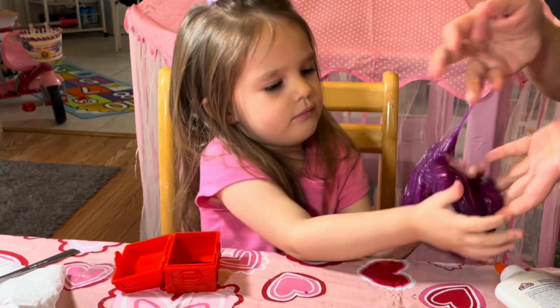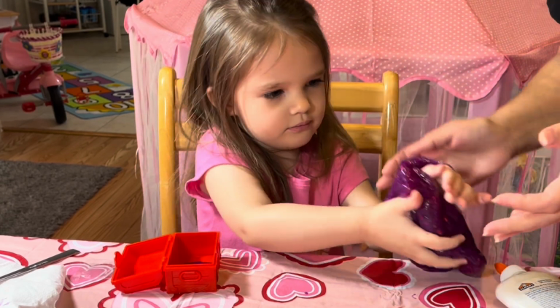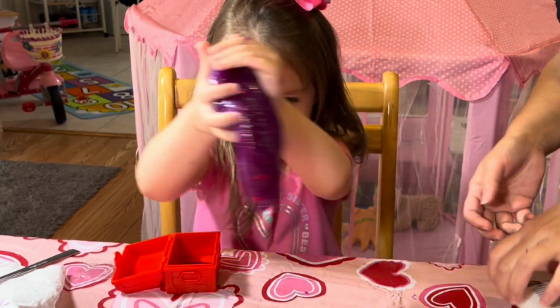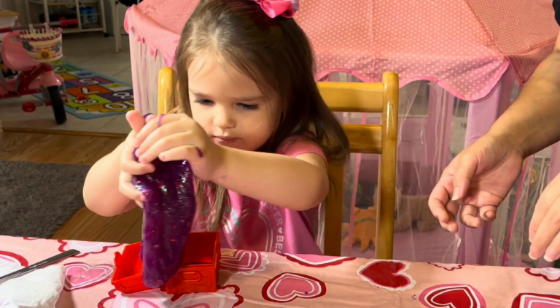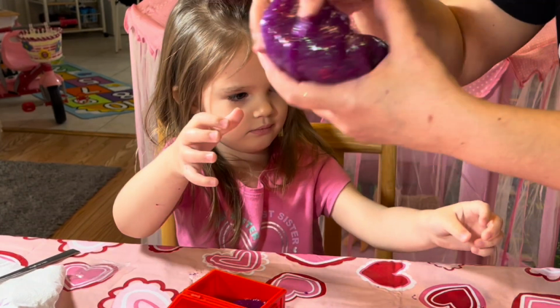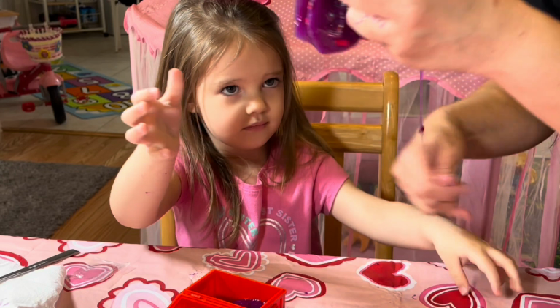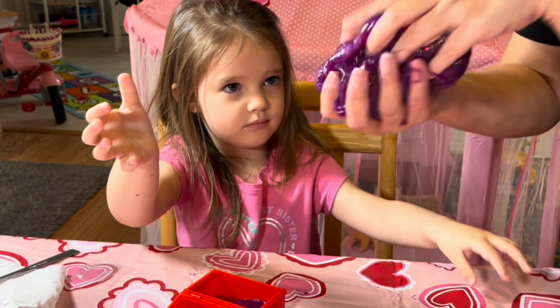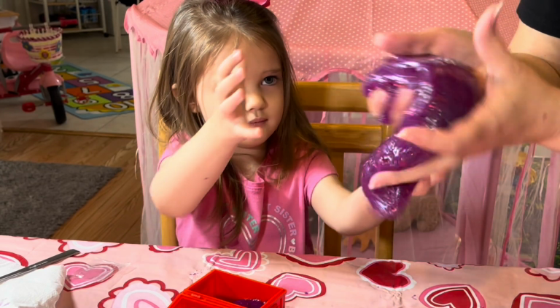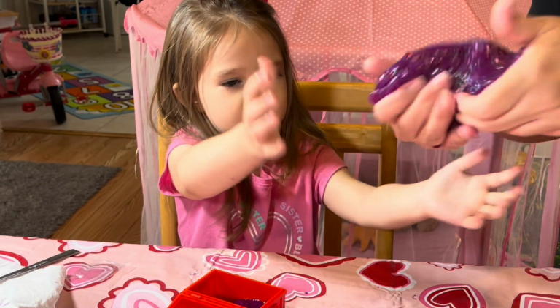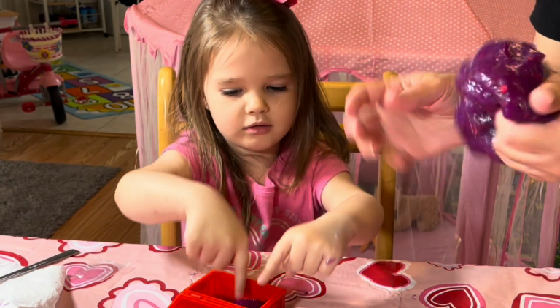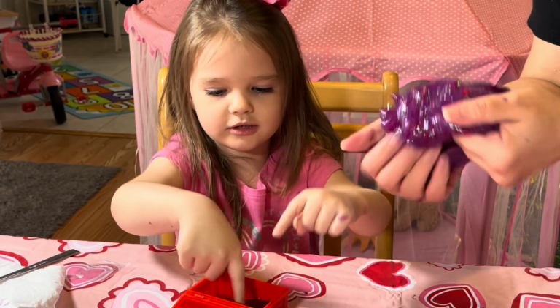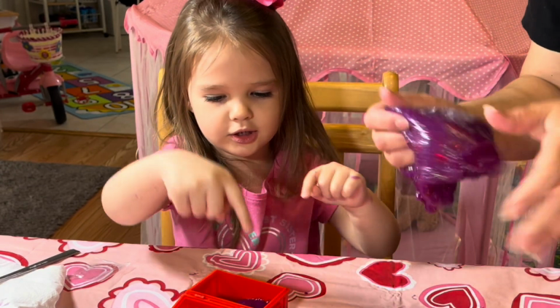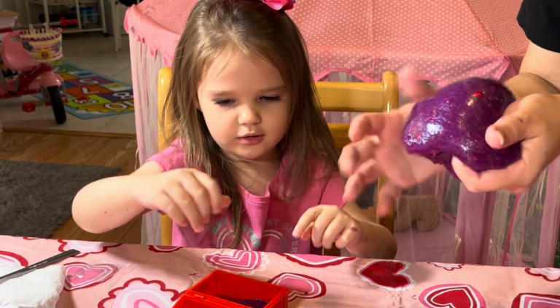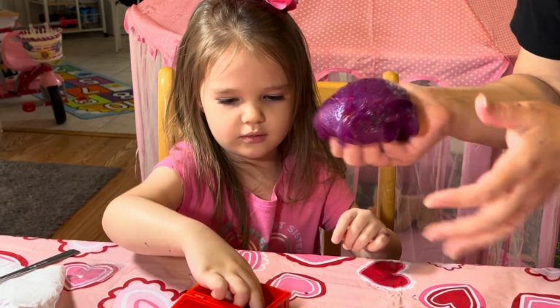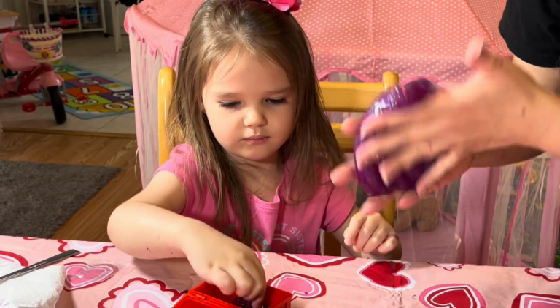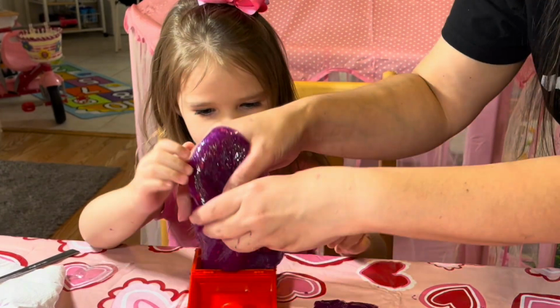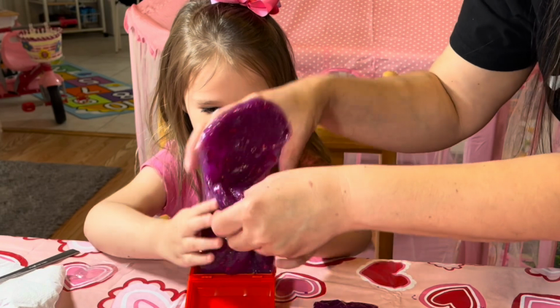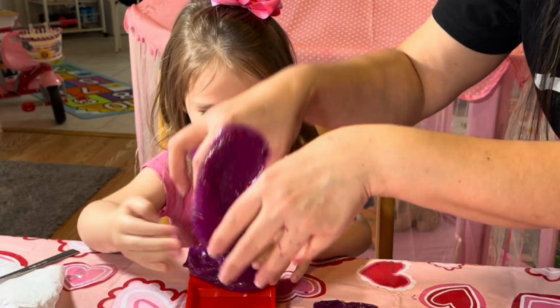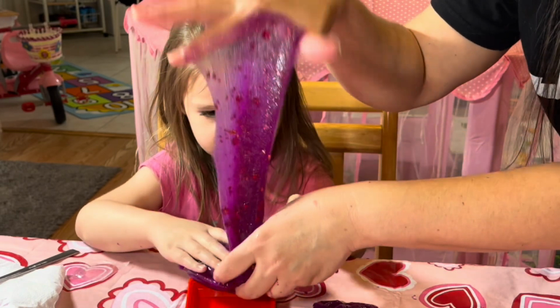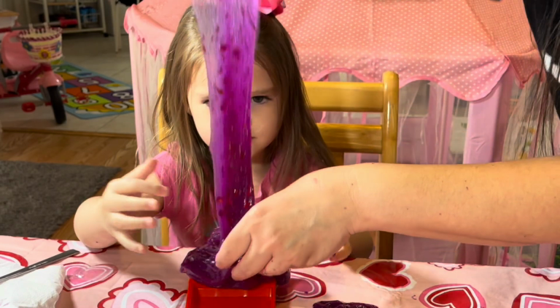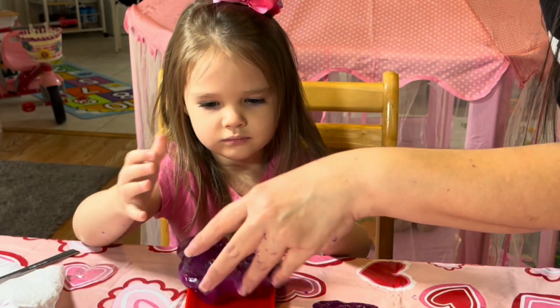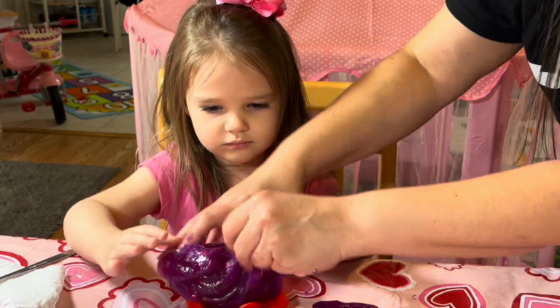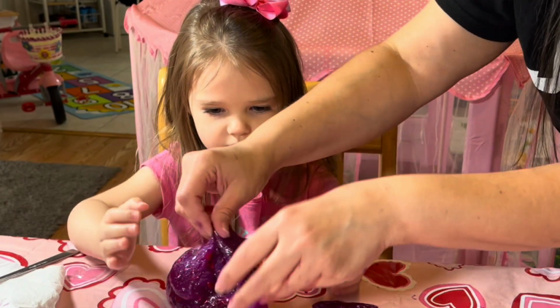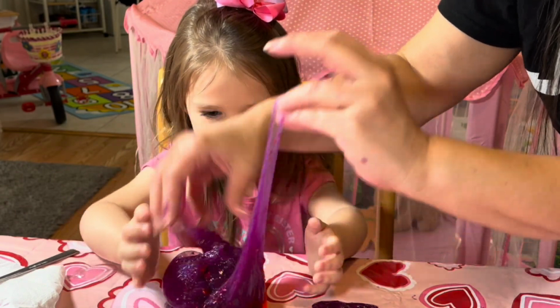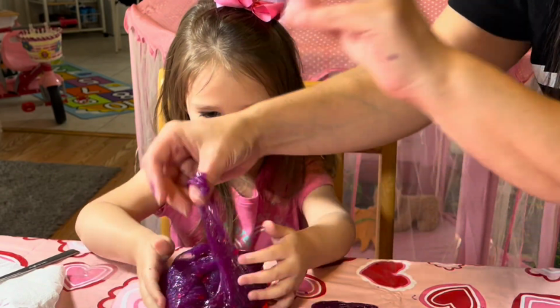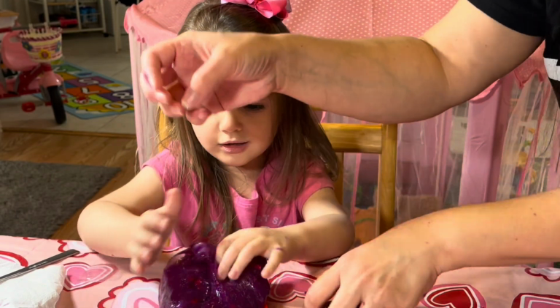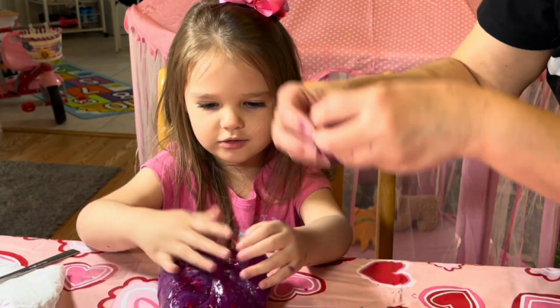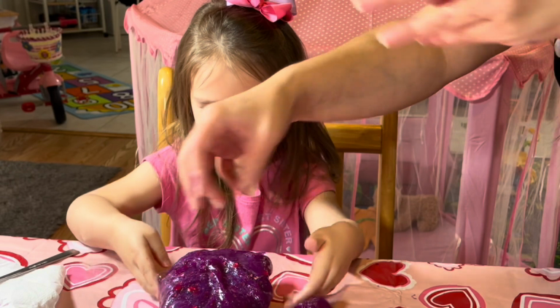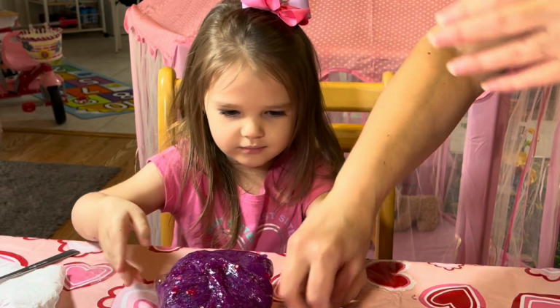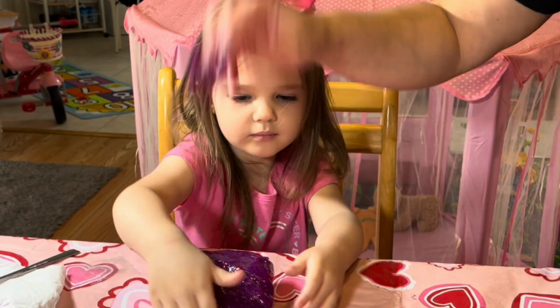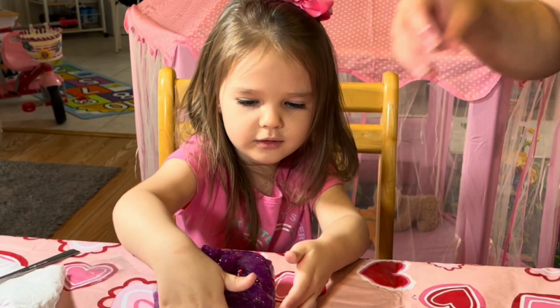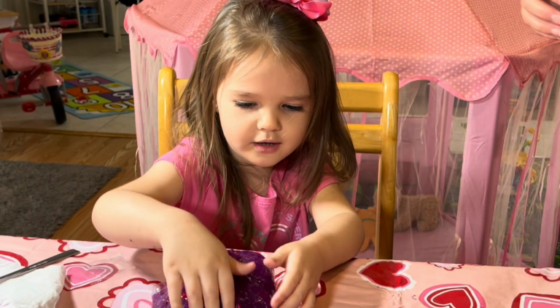I don't think it's going to fit in there, honey. Try to get it in. I will try. Let's get your little one. It doesn't fit, baby. It's too thick. Let's try to squeeze it in there.